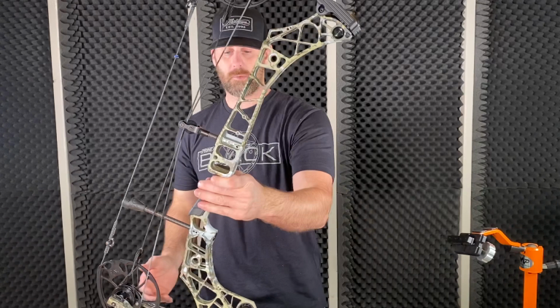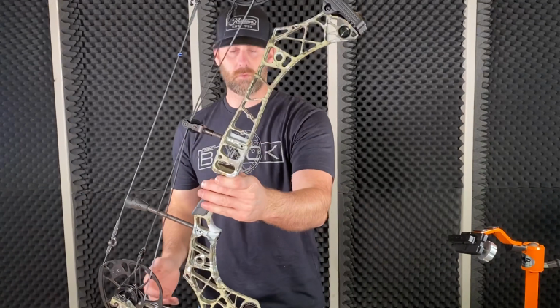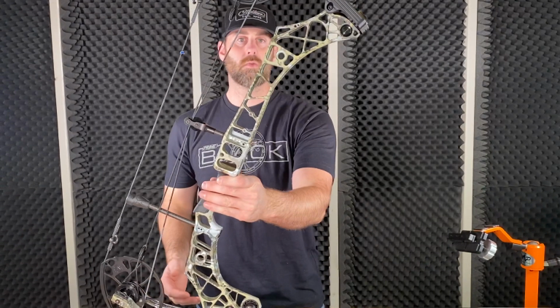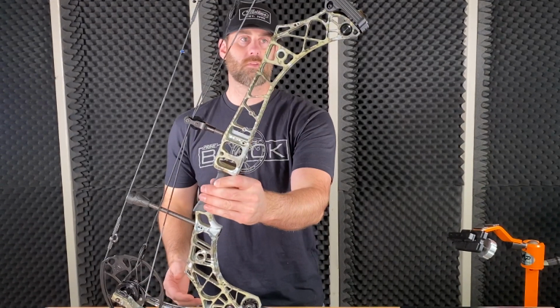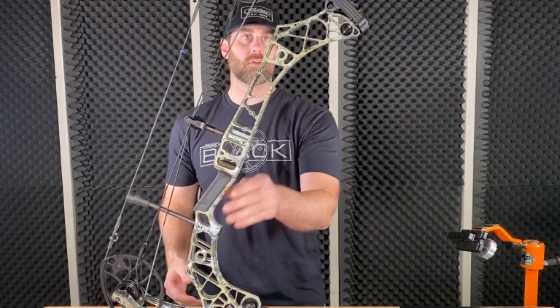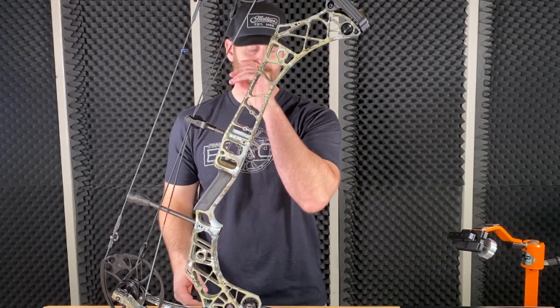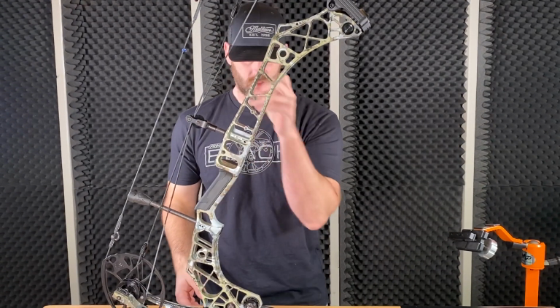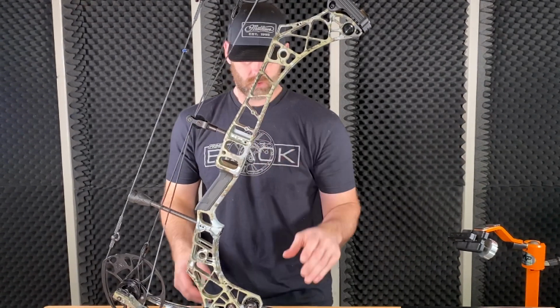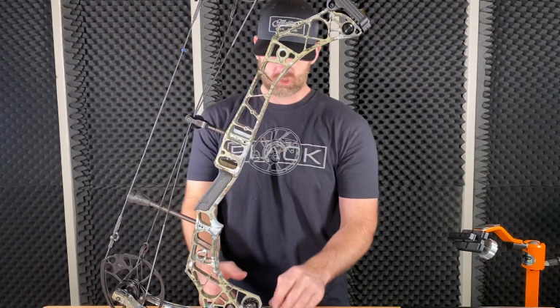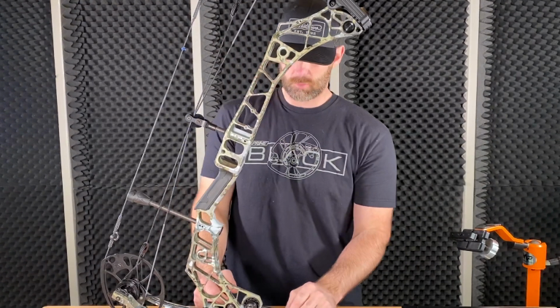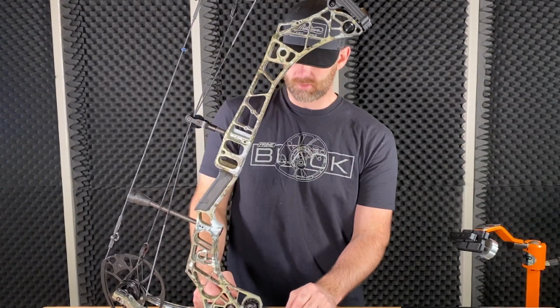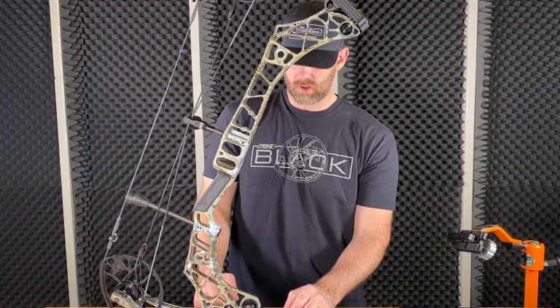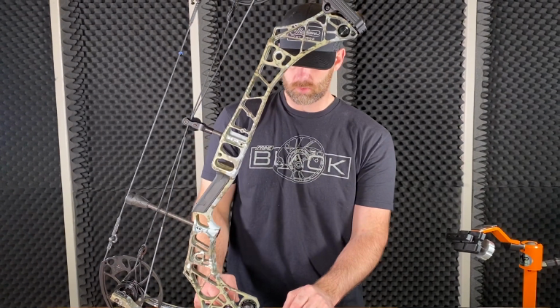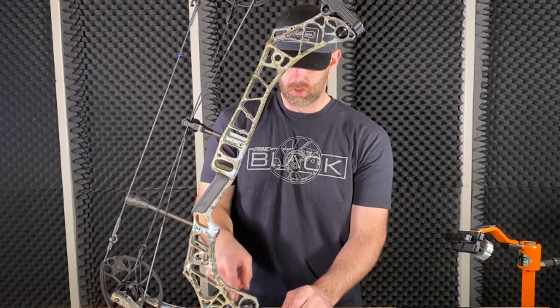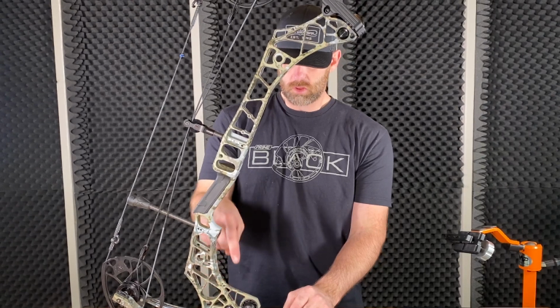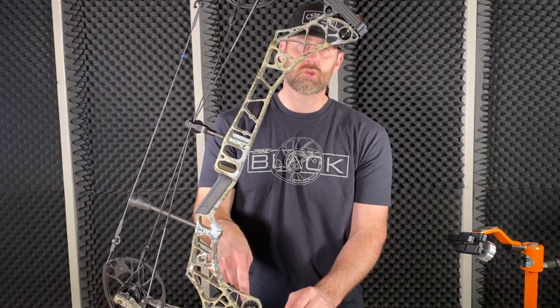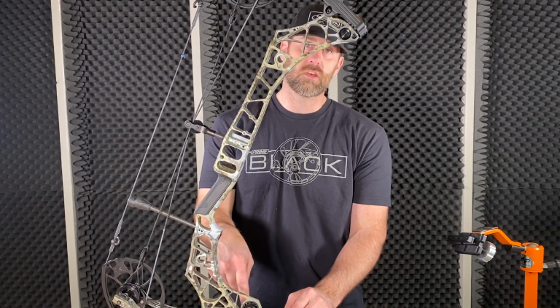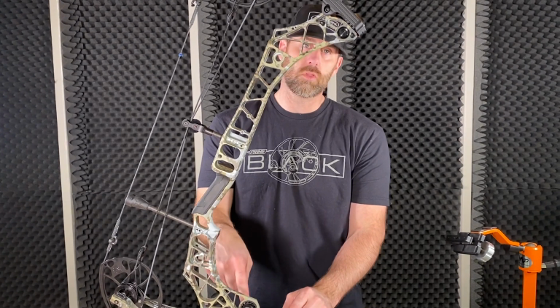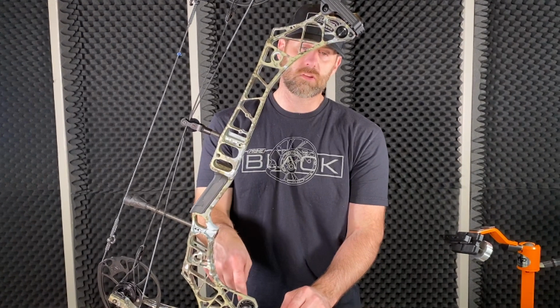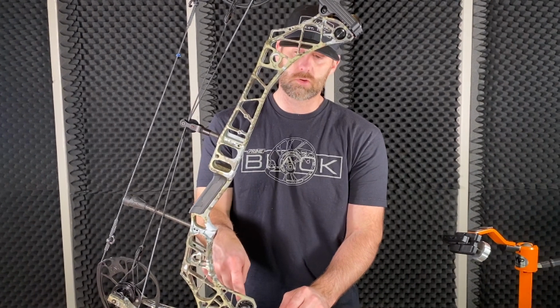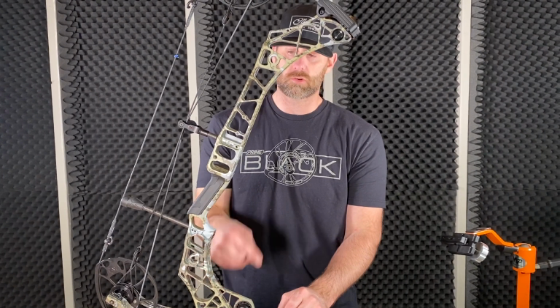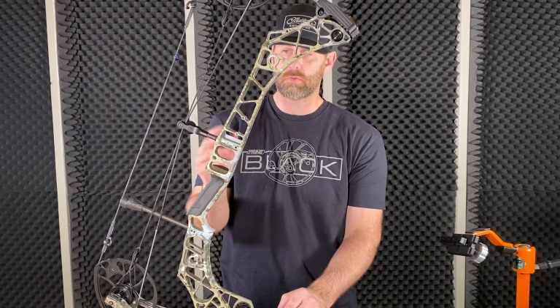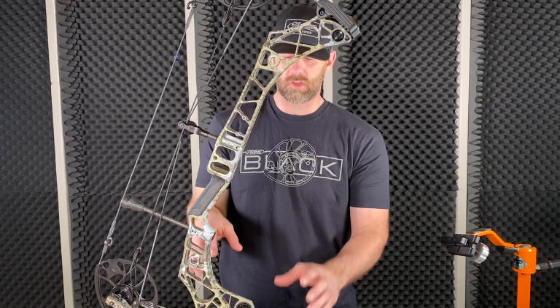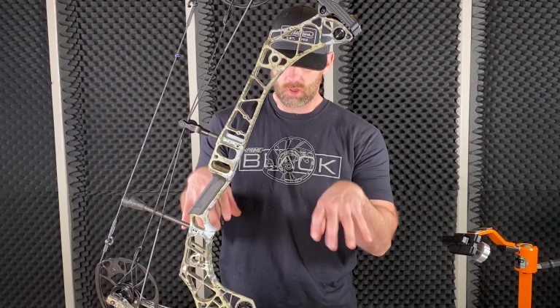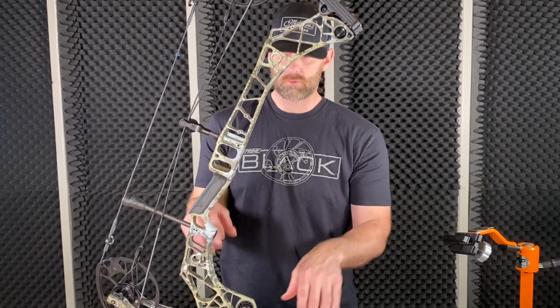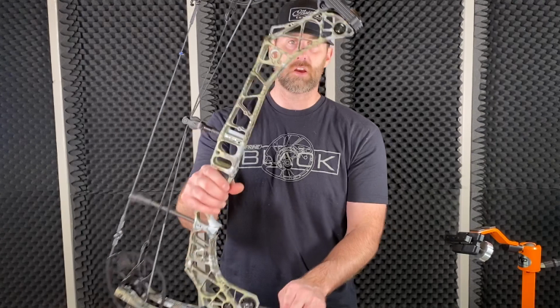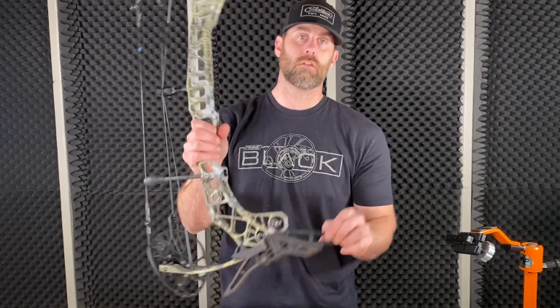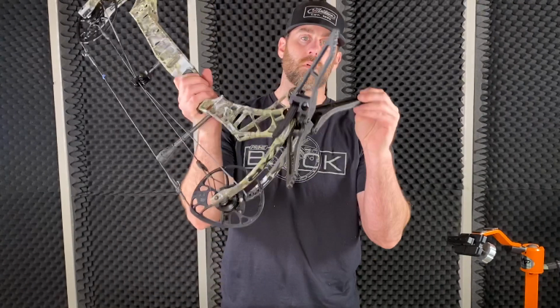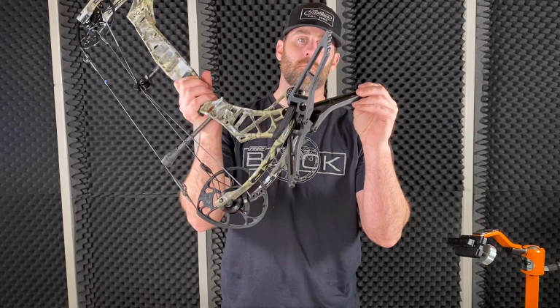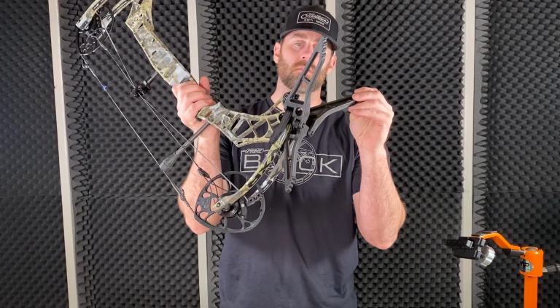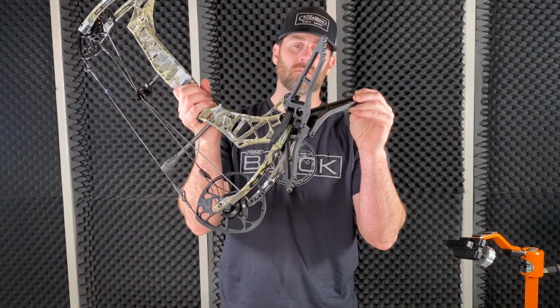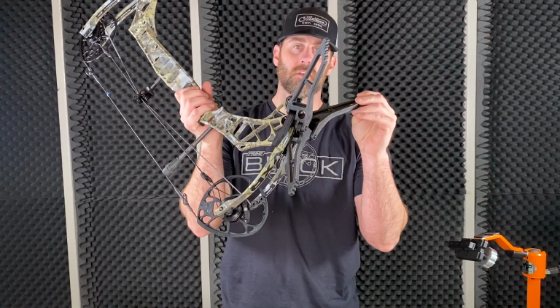I mean it is way more stable than their other legs. They're not cheap coming in at about $79, but you can shoot with these and they will not affect your tune. We're gonna shoot a whole video with that, but those are in stock now. Matthews Engage Limb Legs.